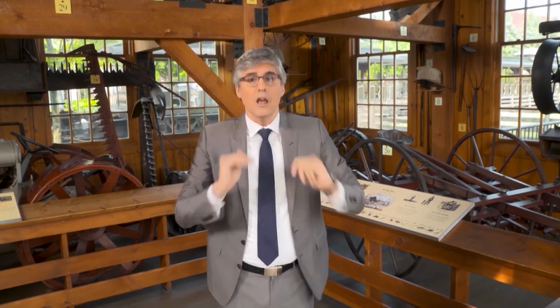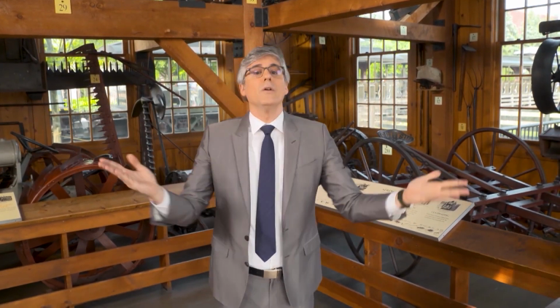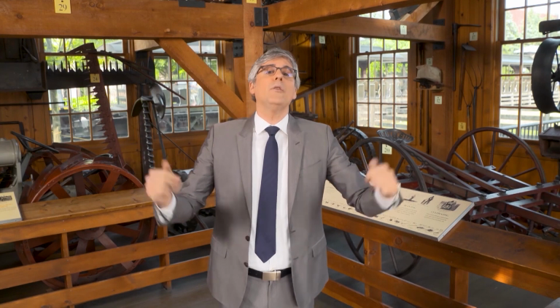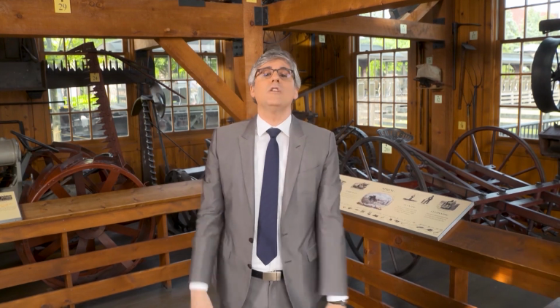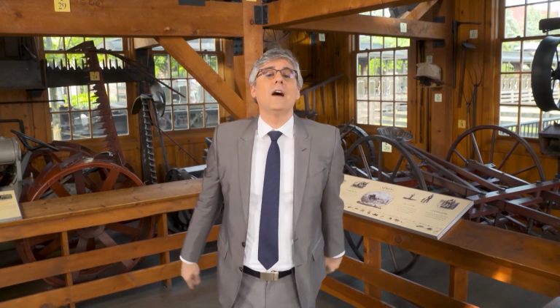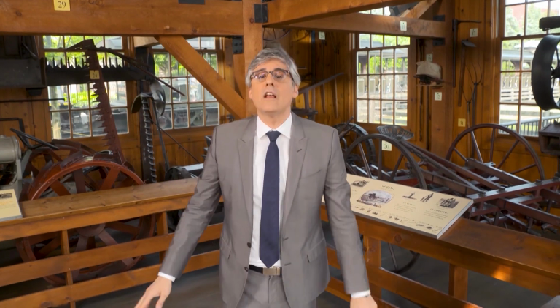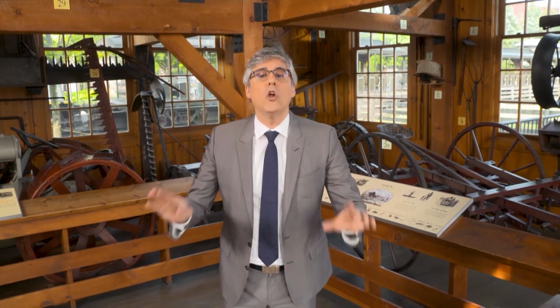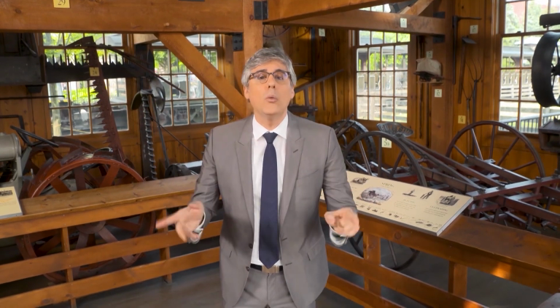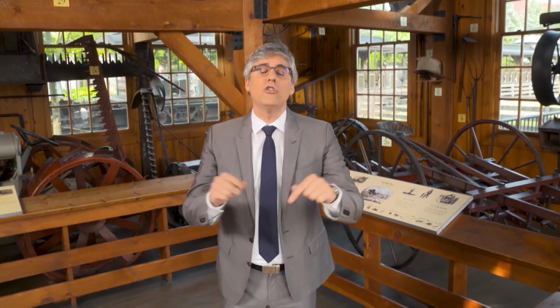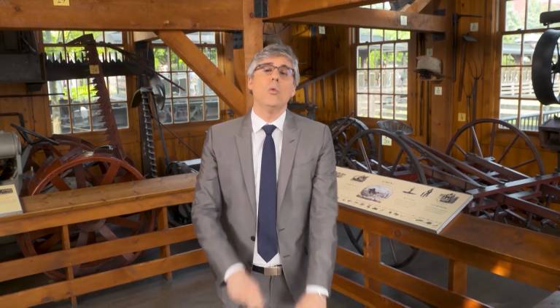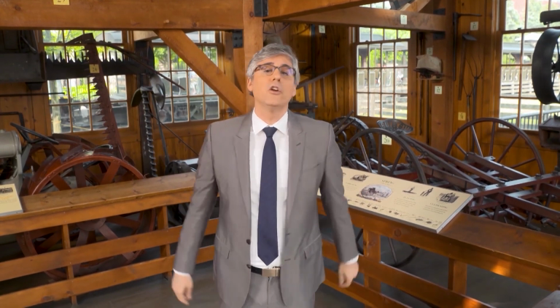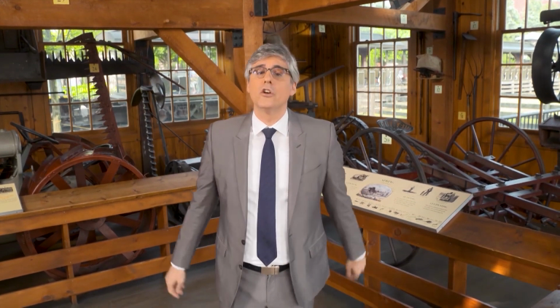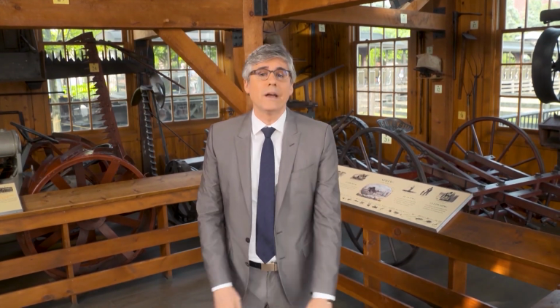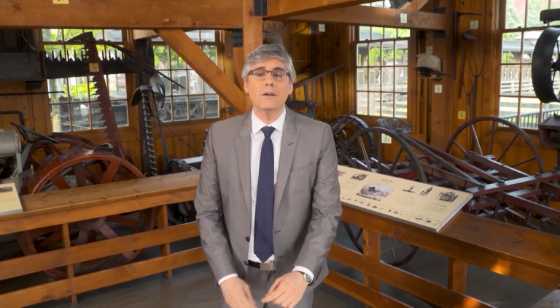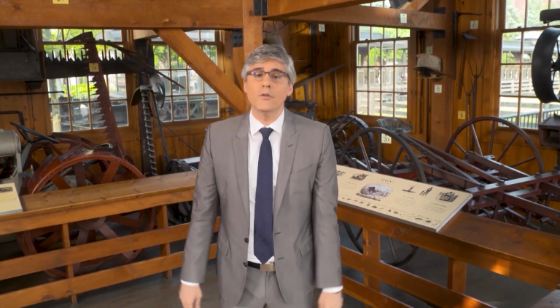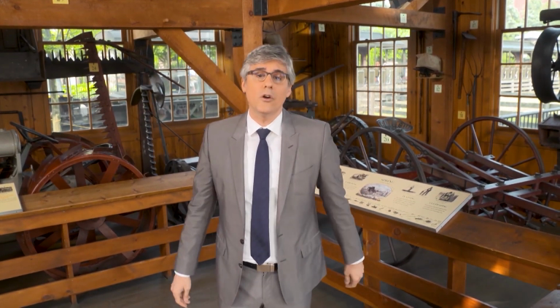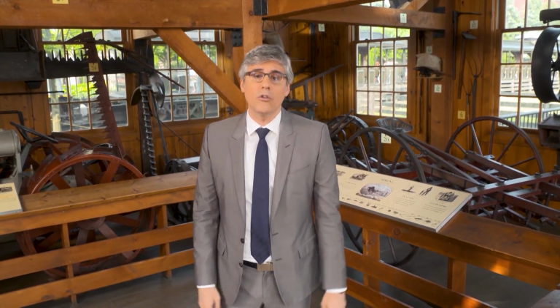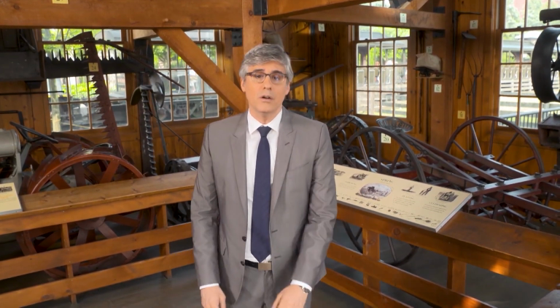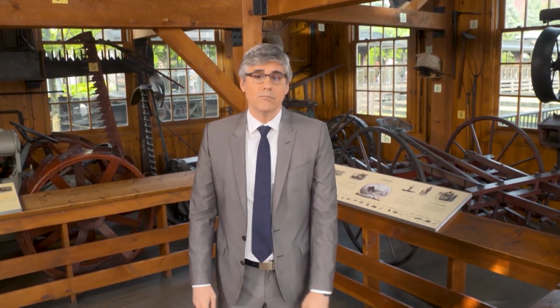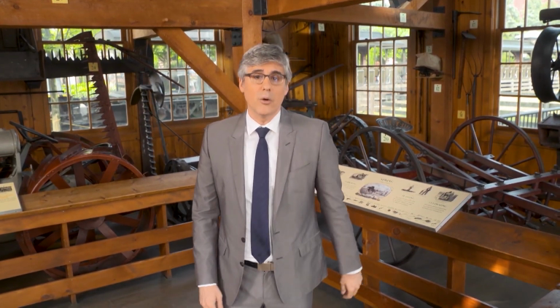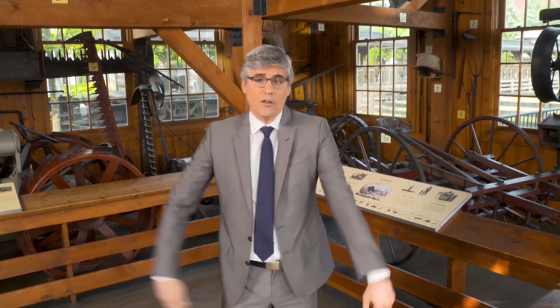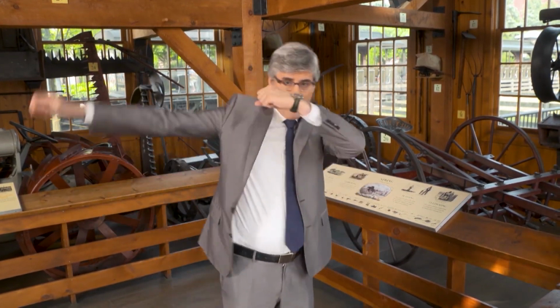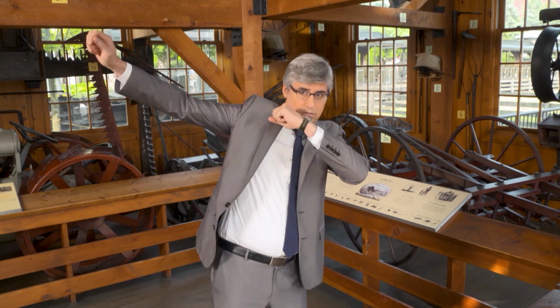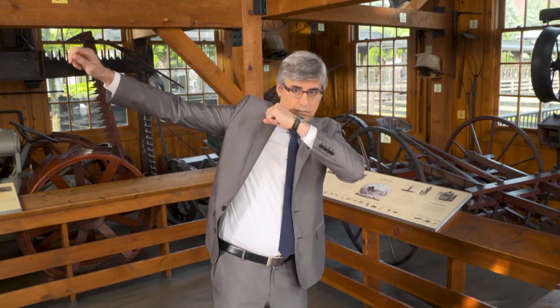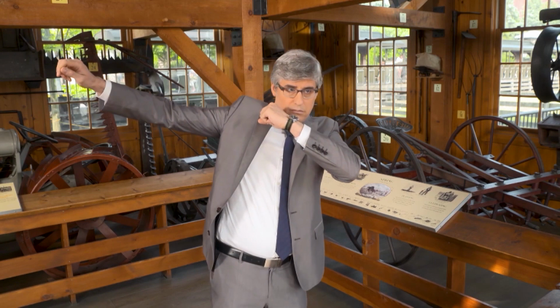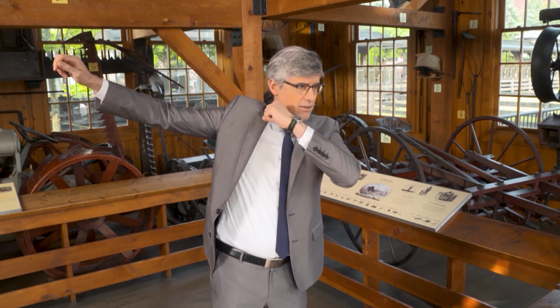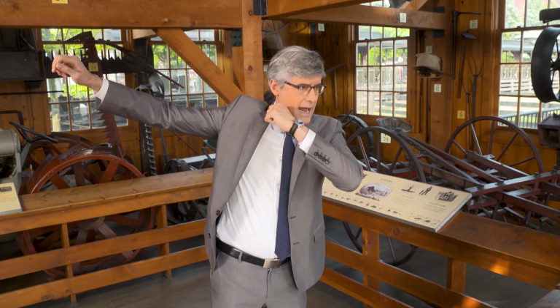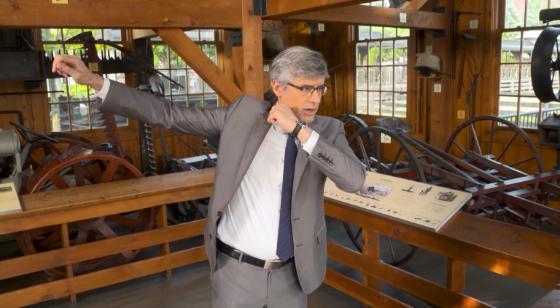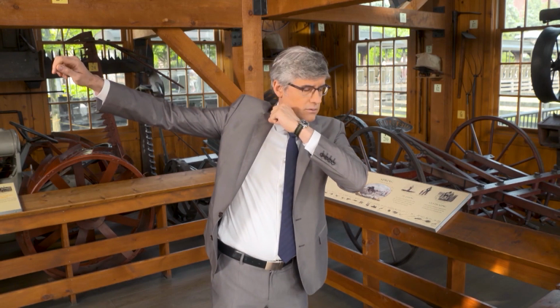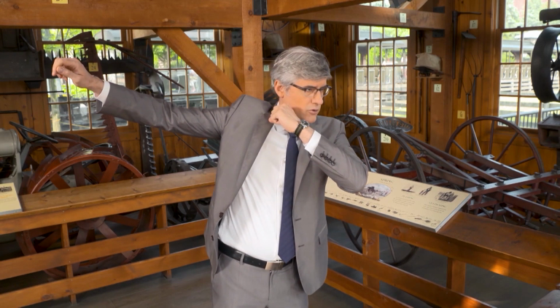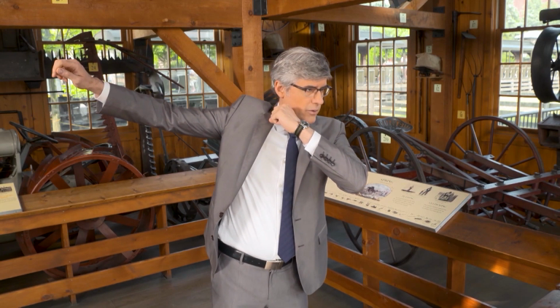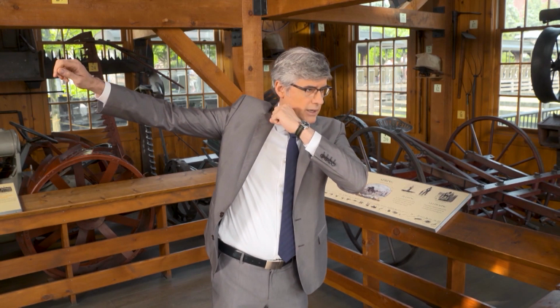Well, now there's a device that will always know where you're going, even if your arms are going this way. That's a dab, right? I'm doing it right, yeah.